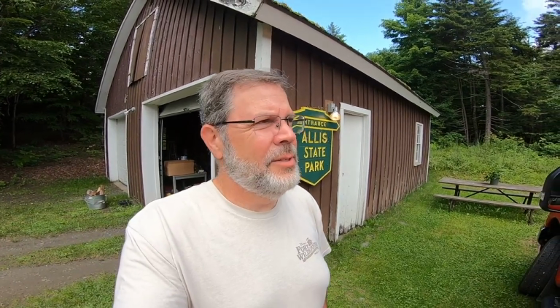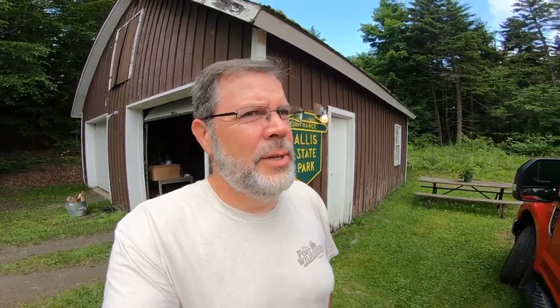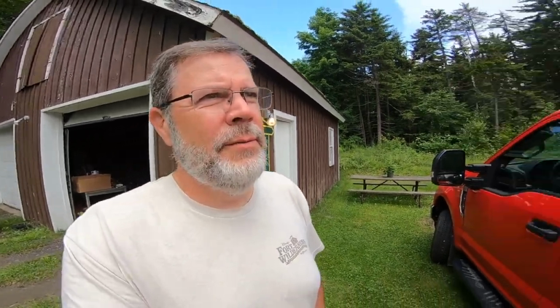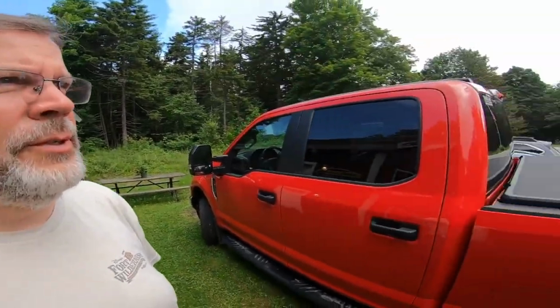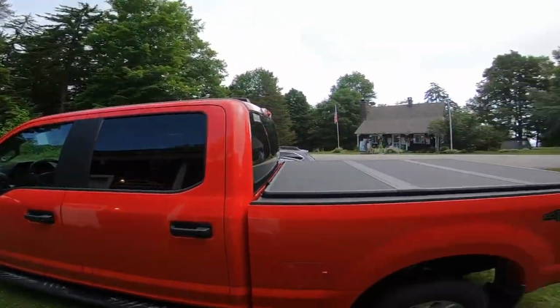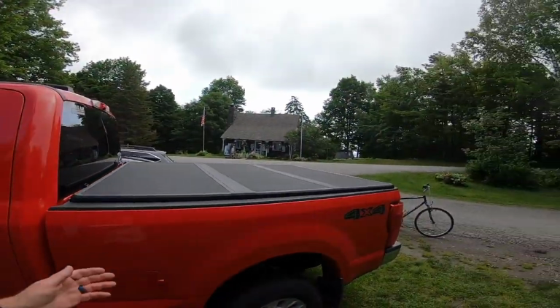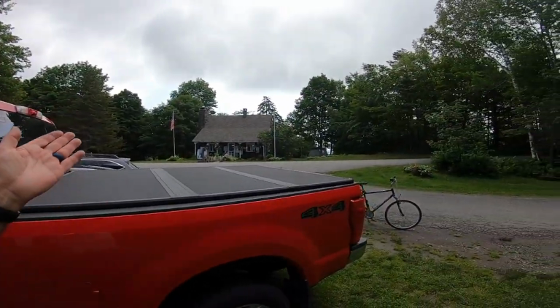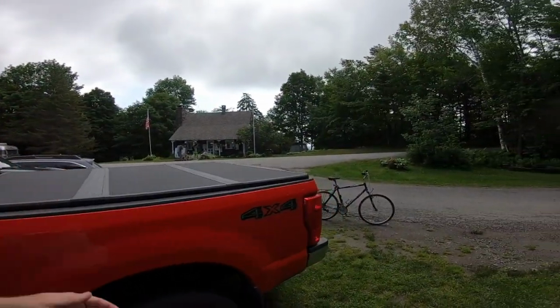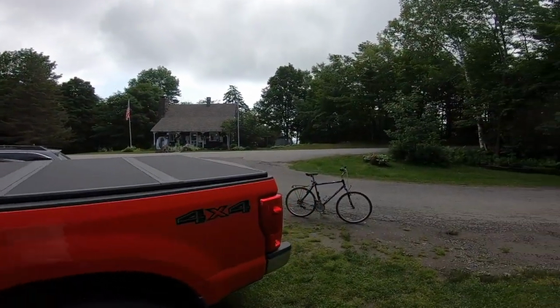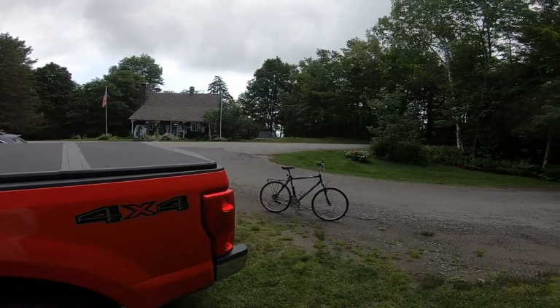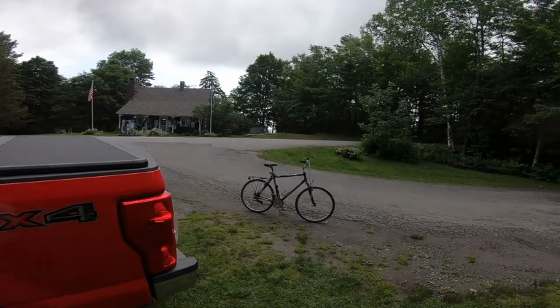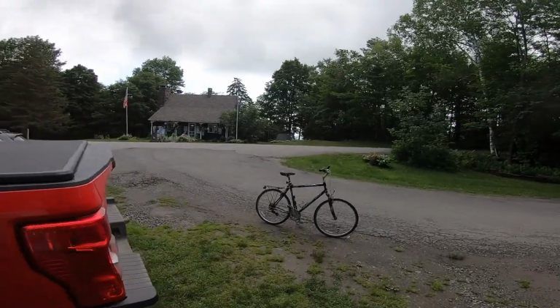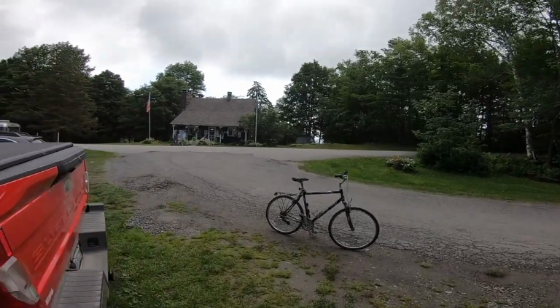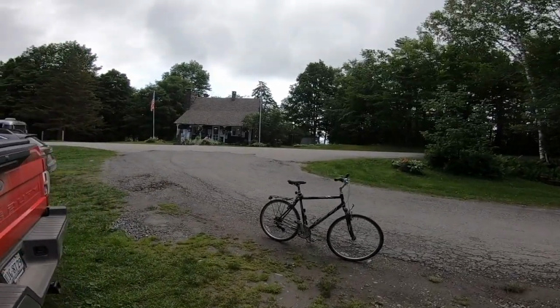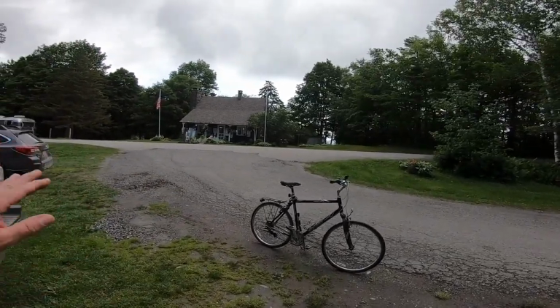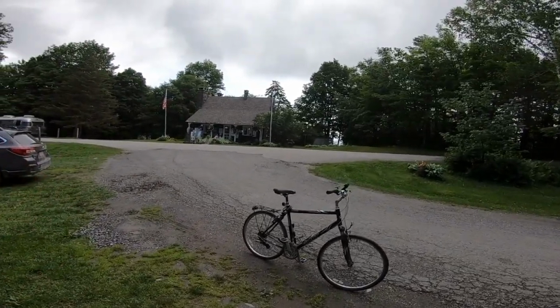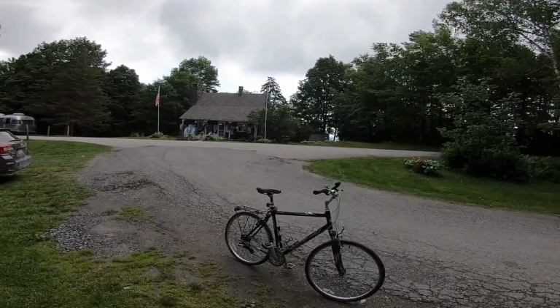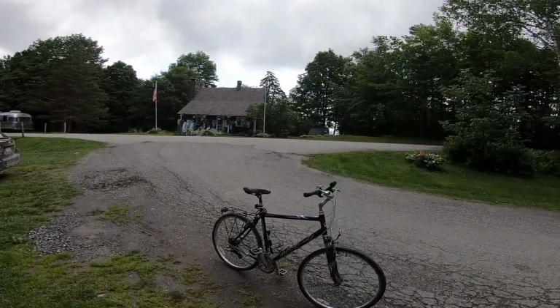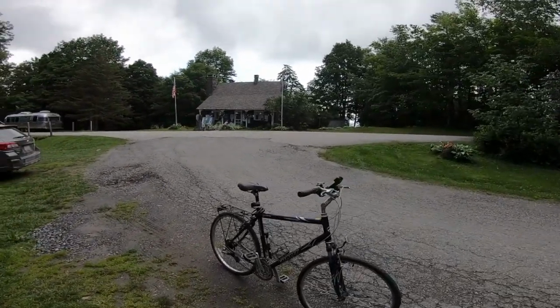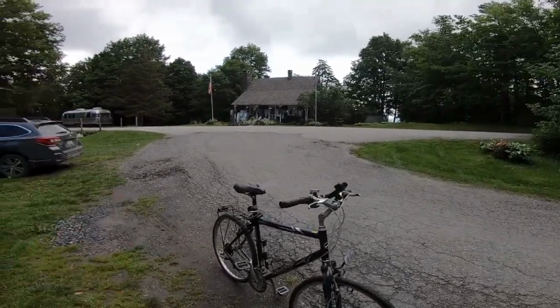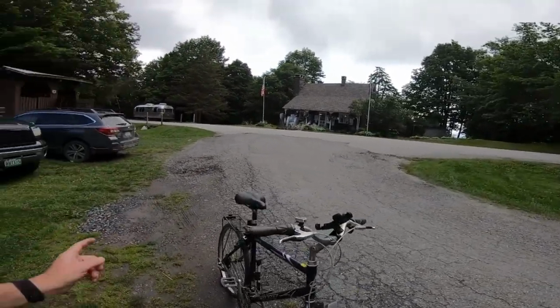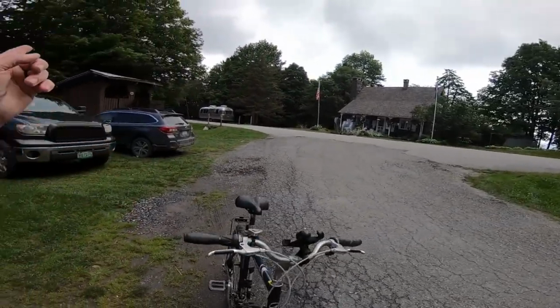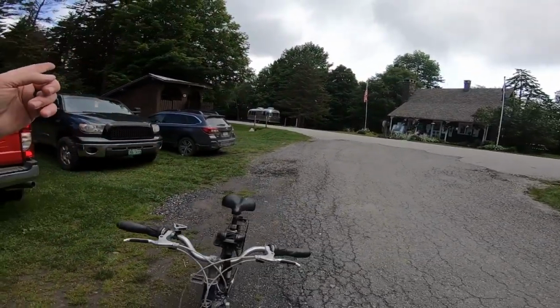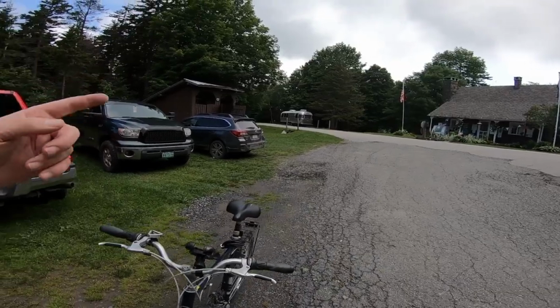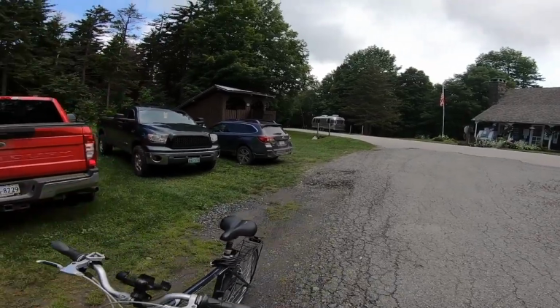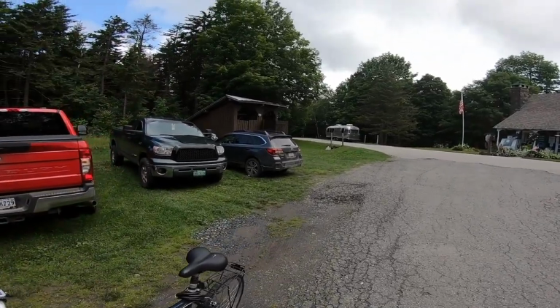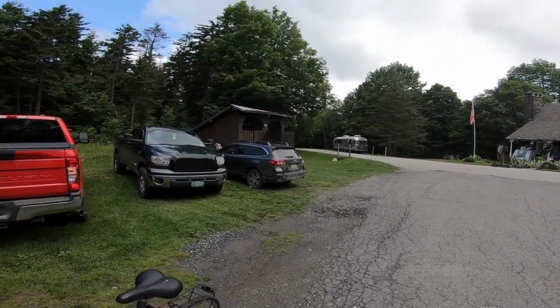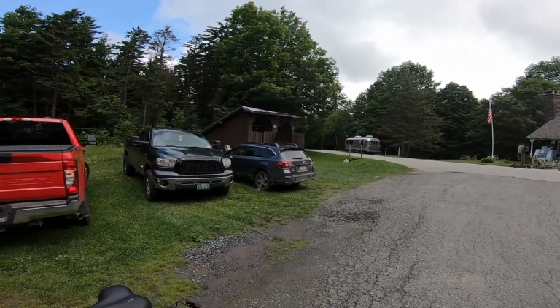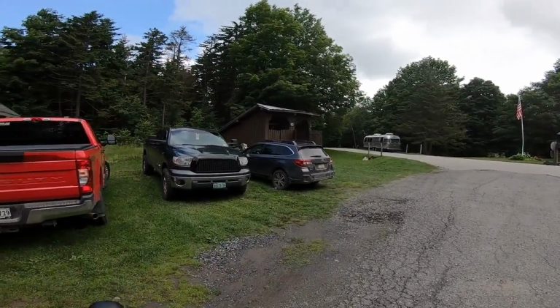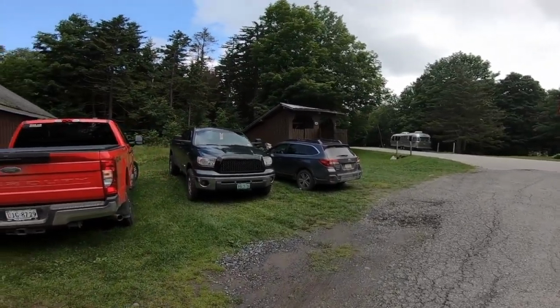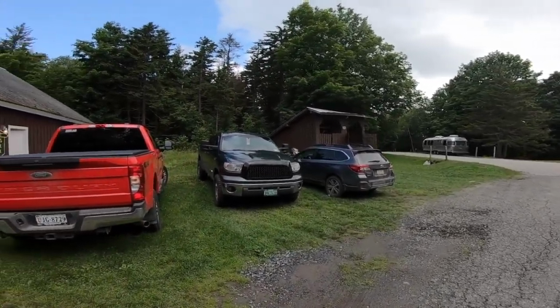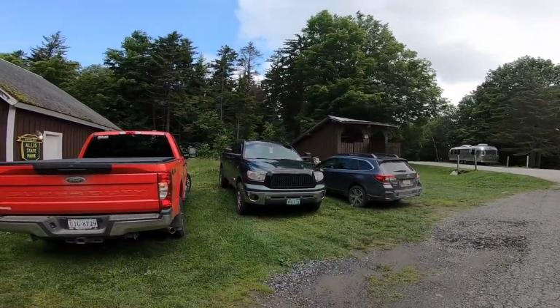So first of all, this is the office area where you check in. They've got some ice and other things, and then a shed here for some wood right there.